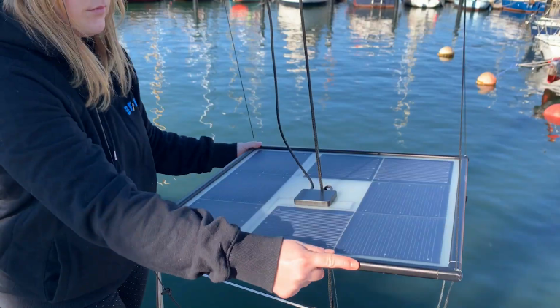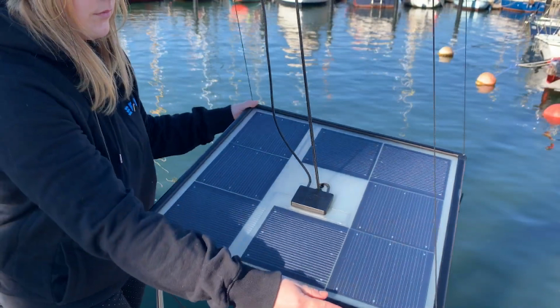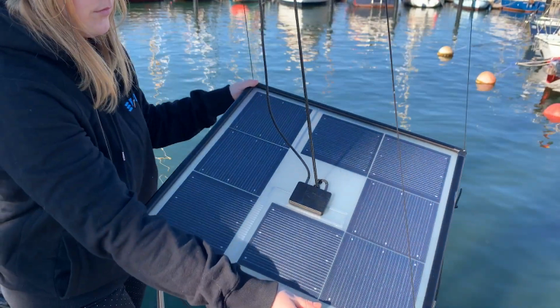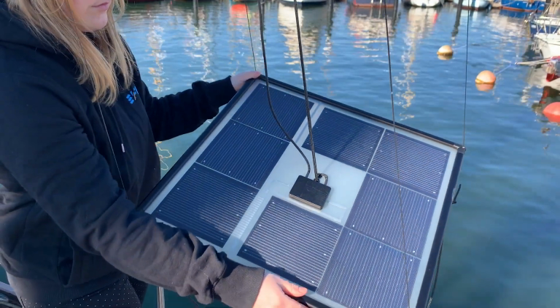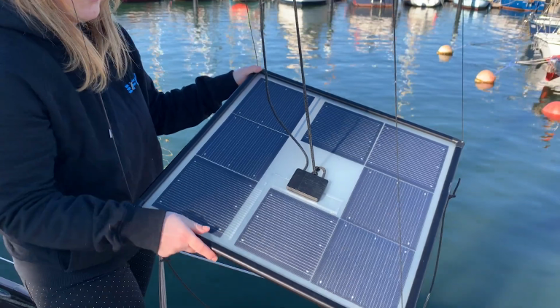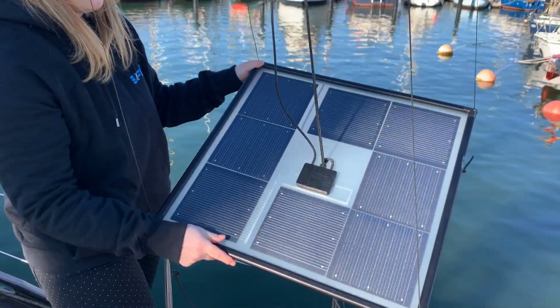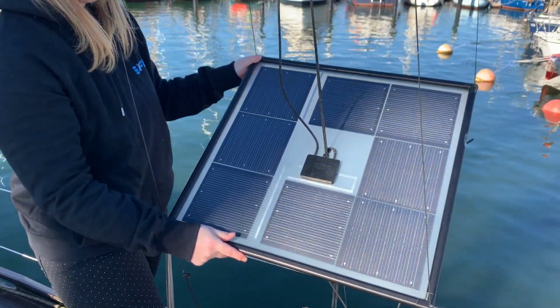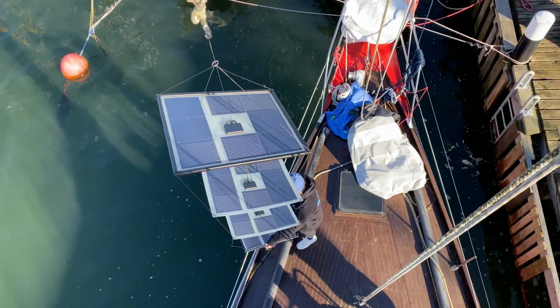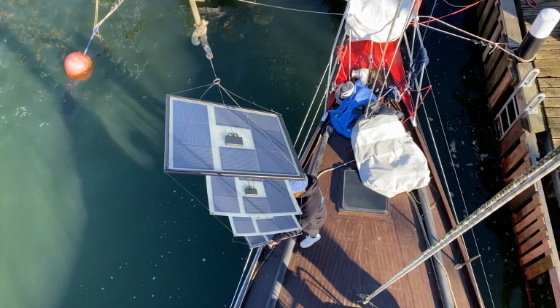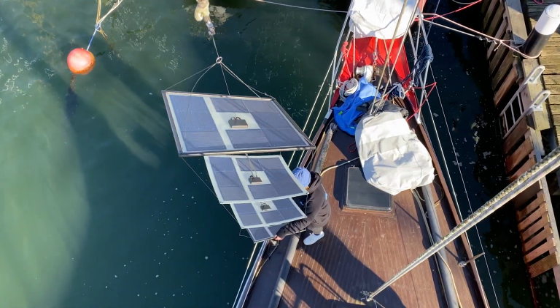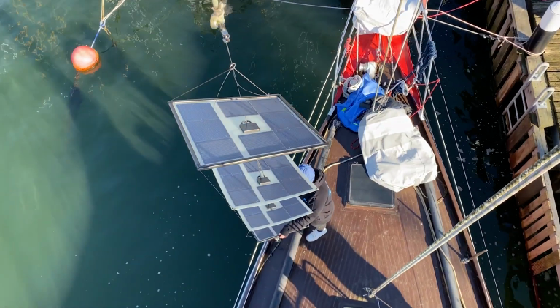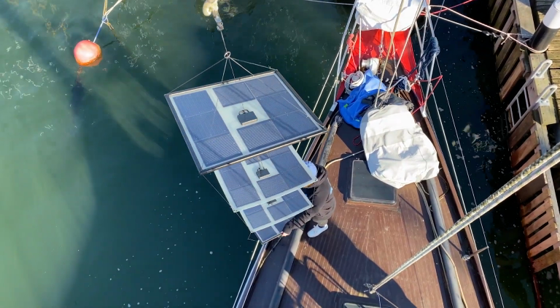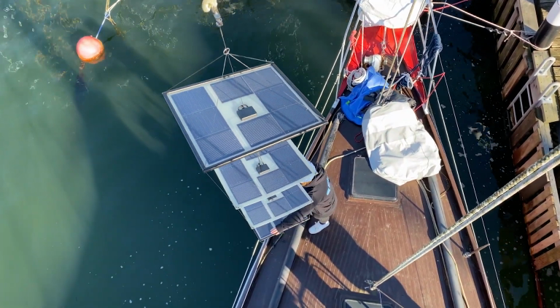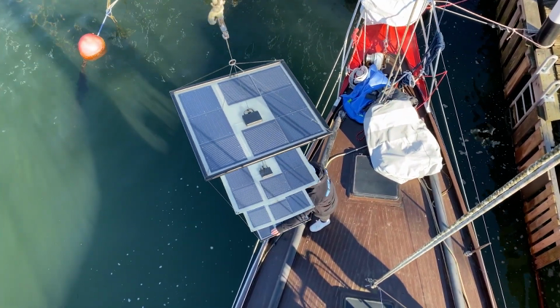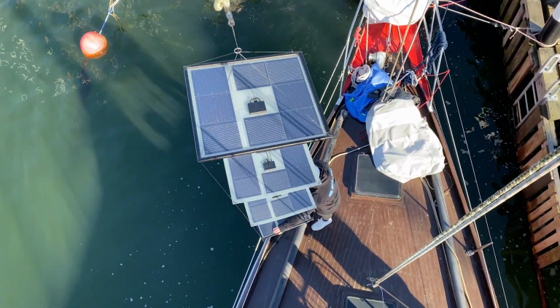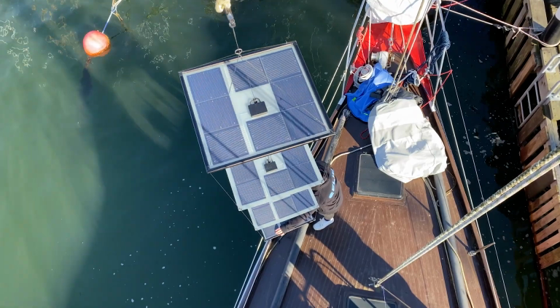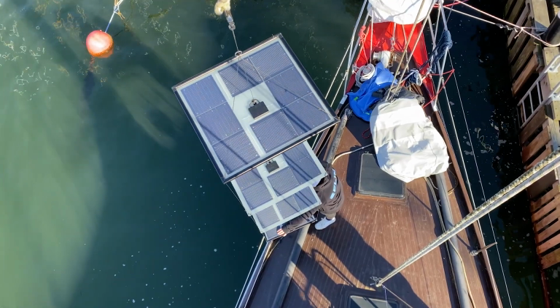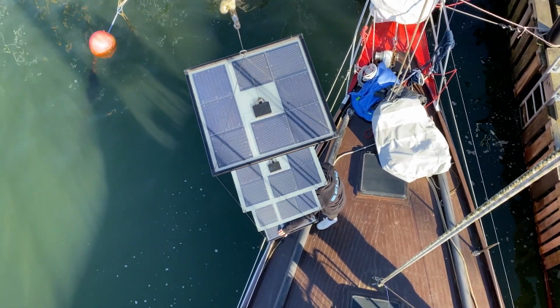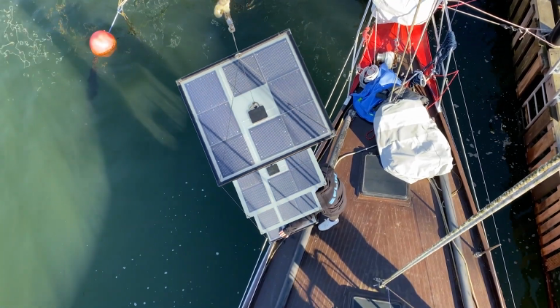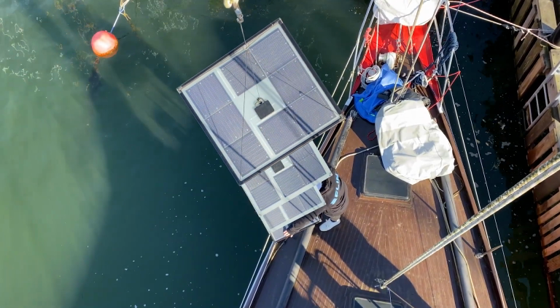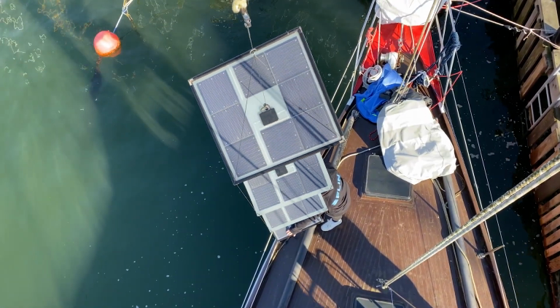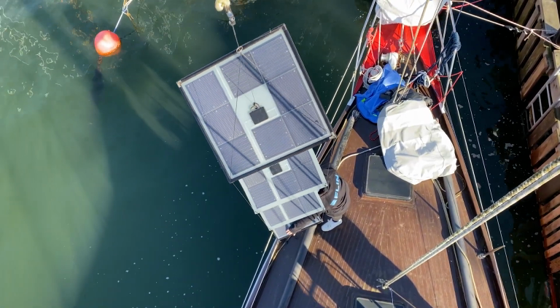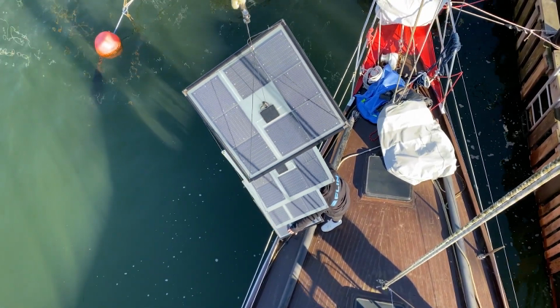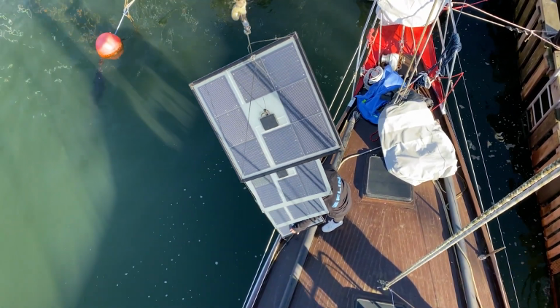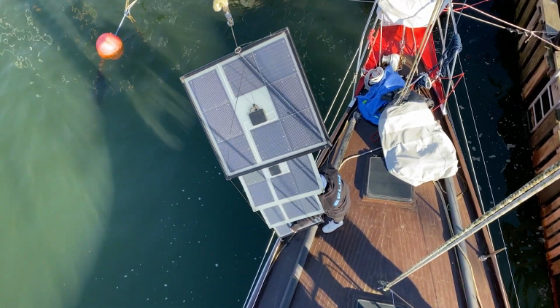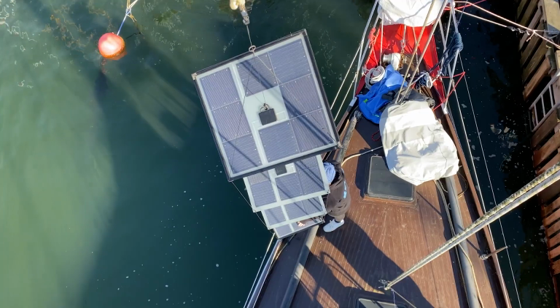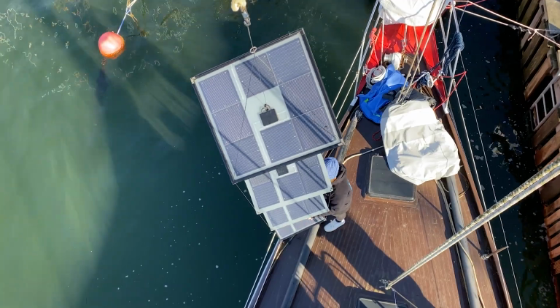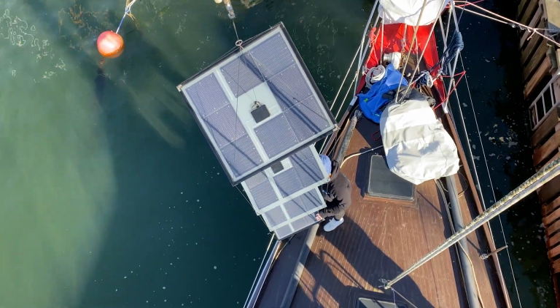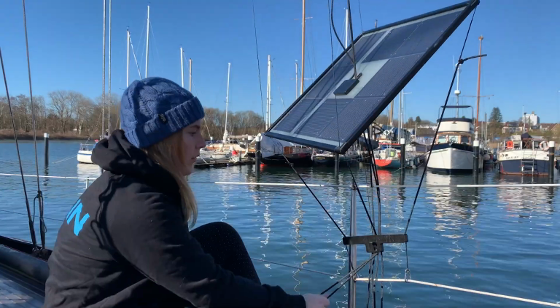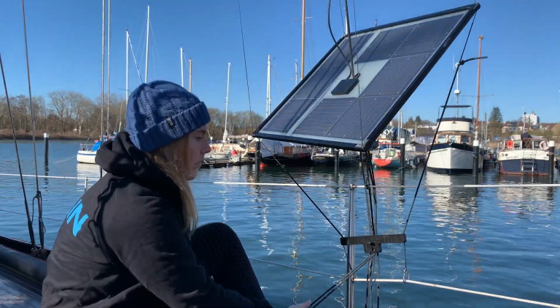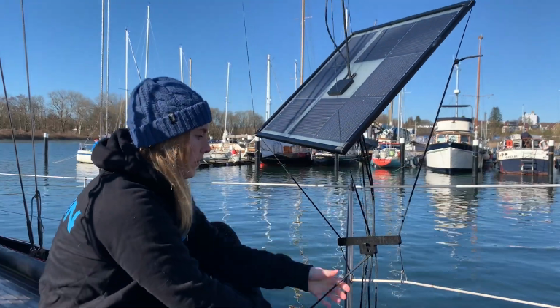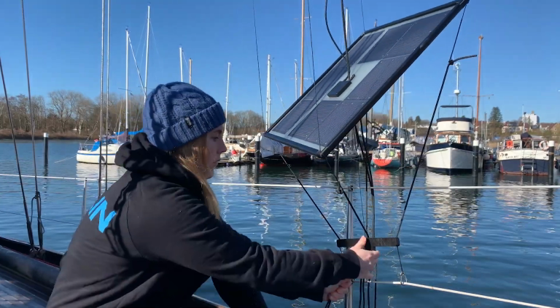In the Flin kite you can align the panels to the sun in every direction. And then you can fix it with this clamp.